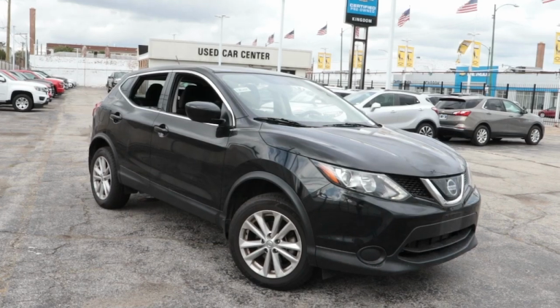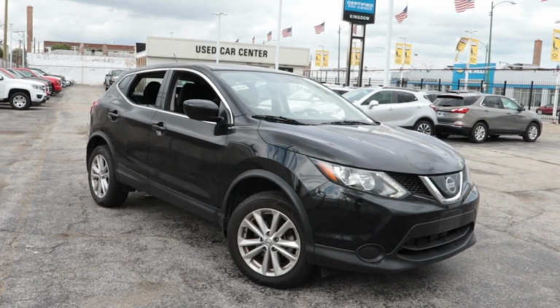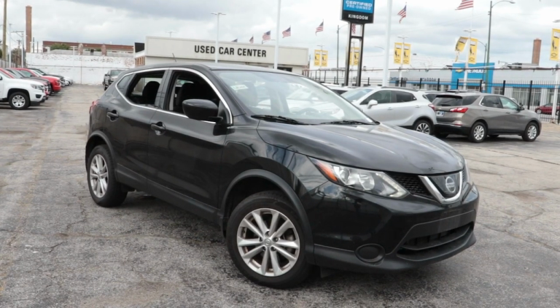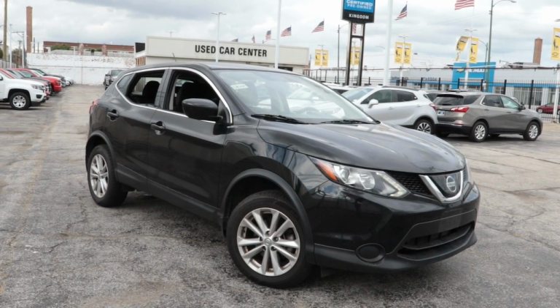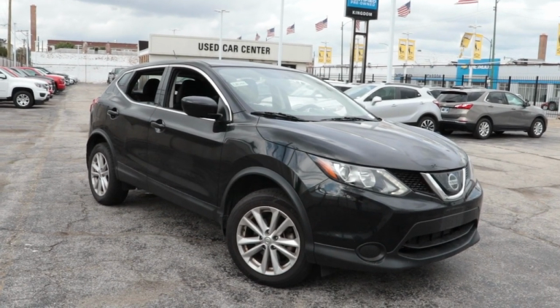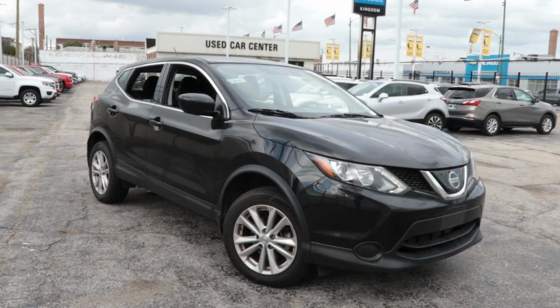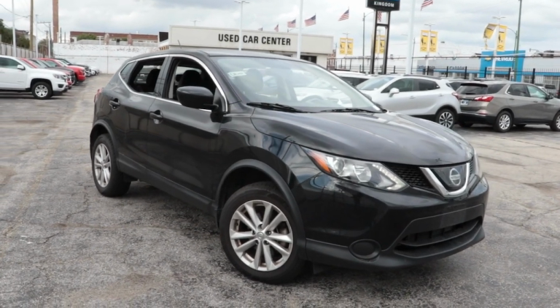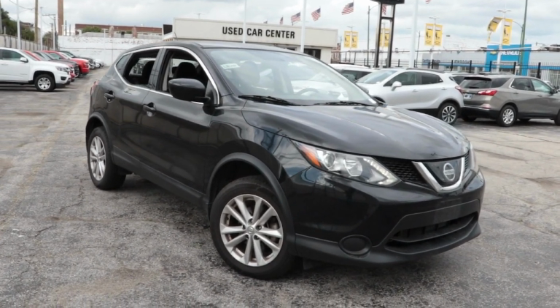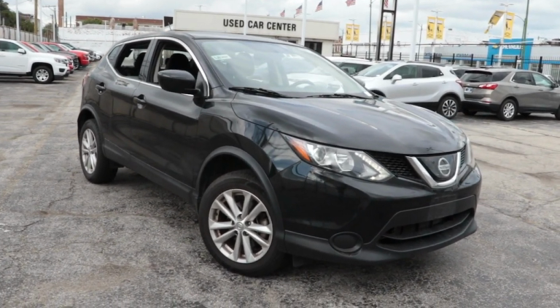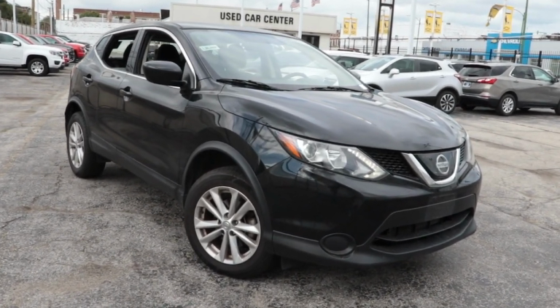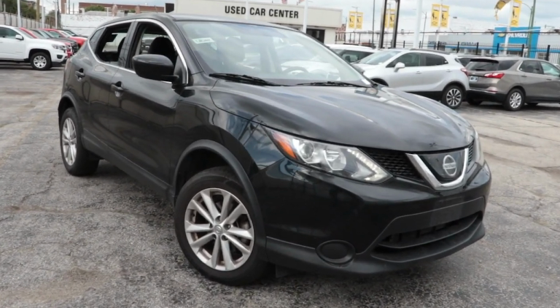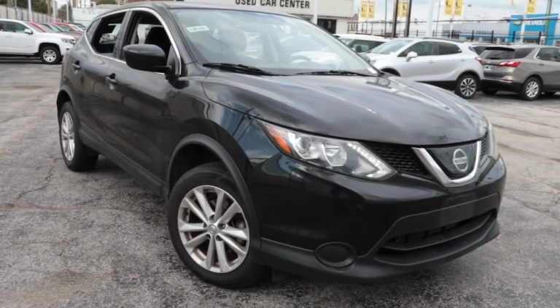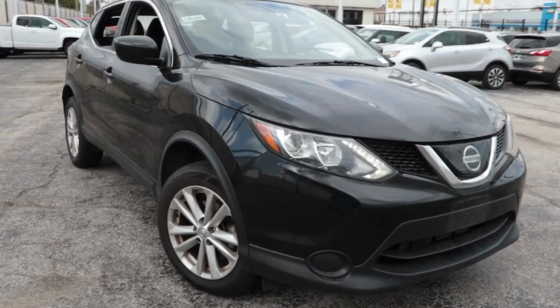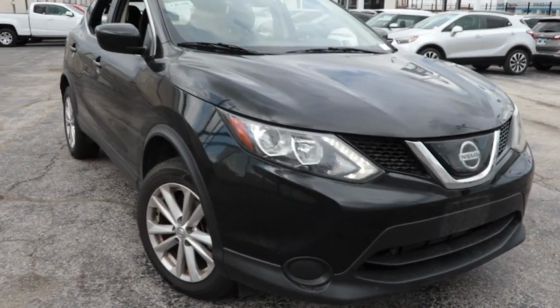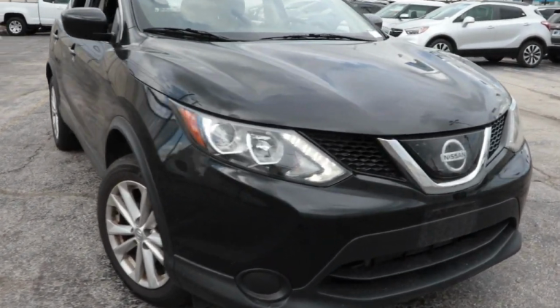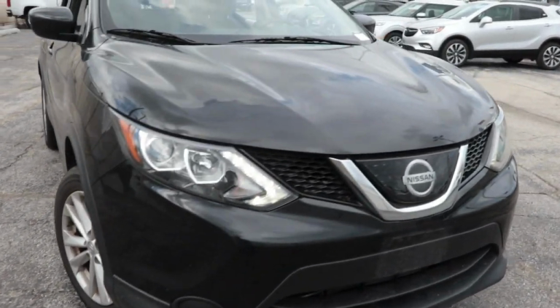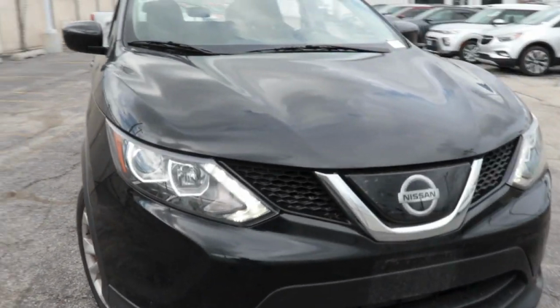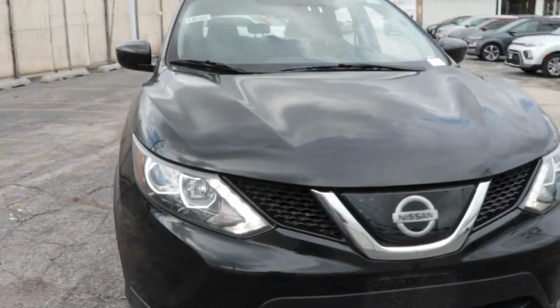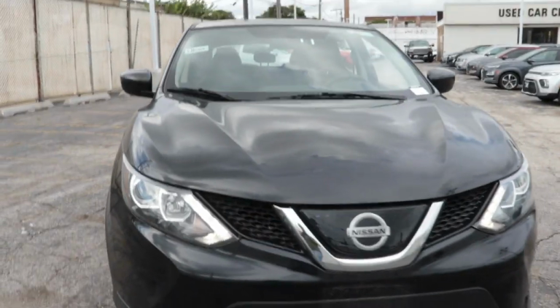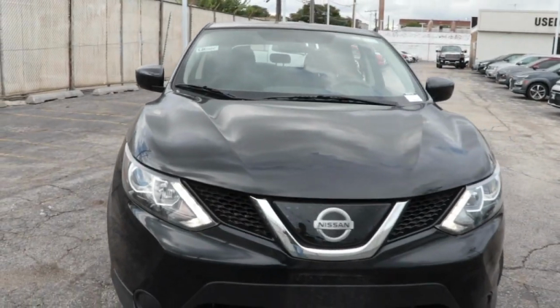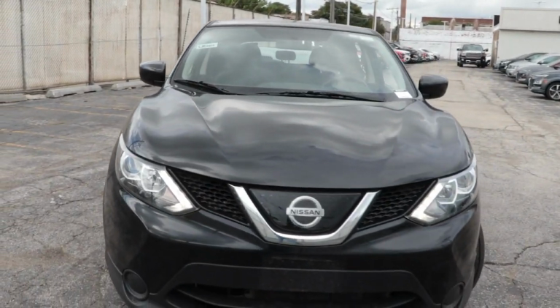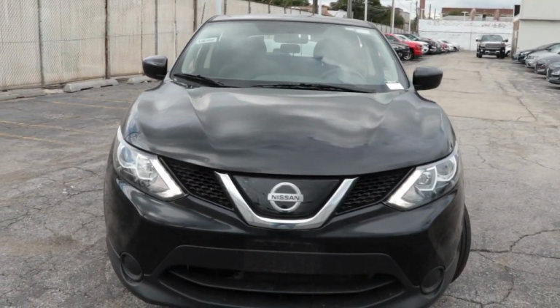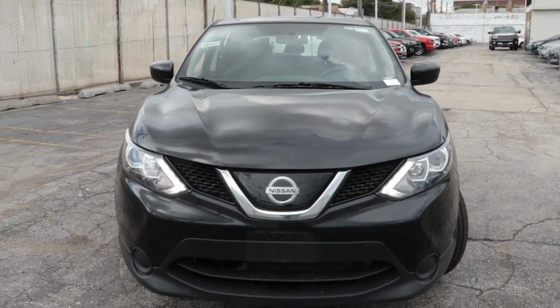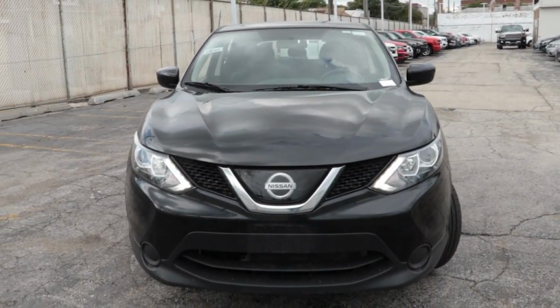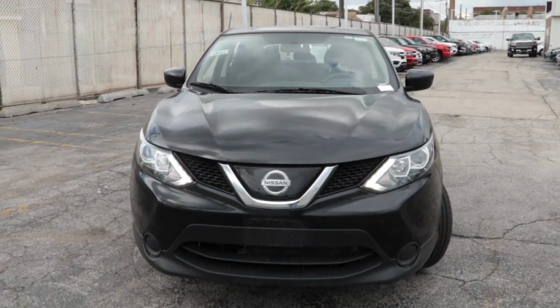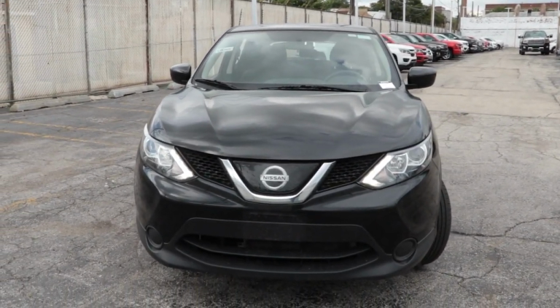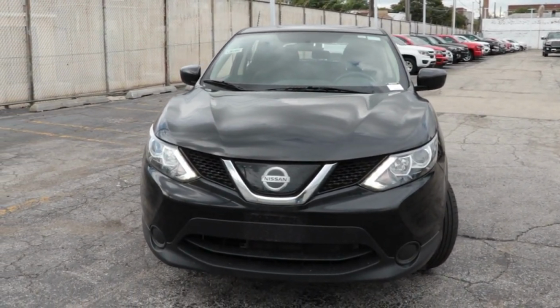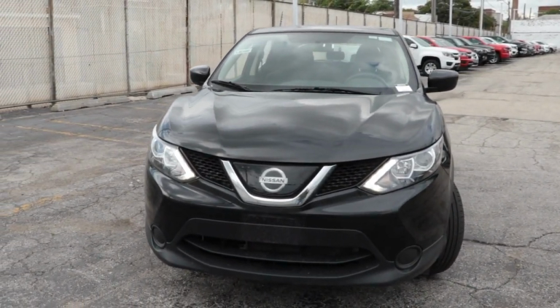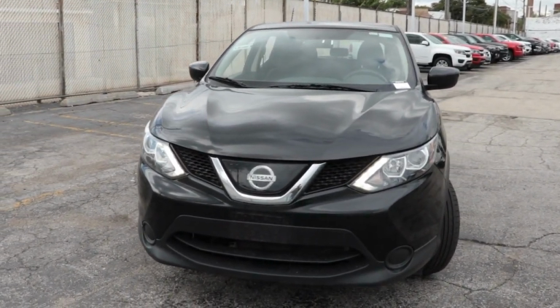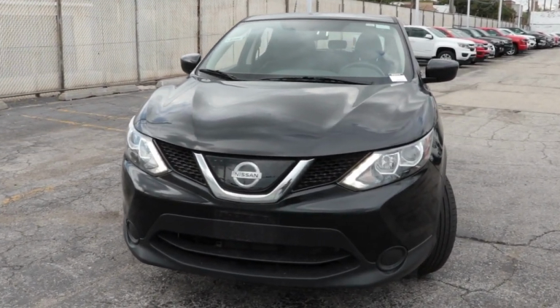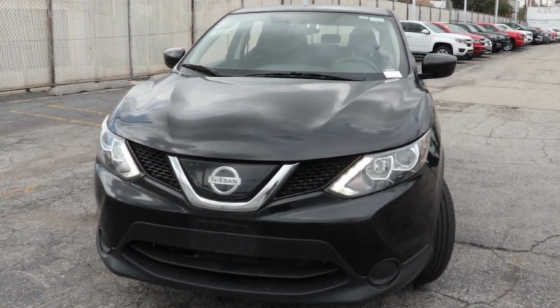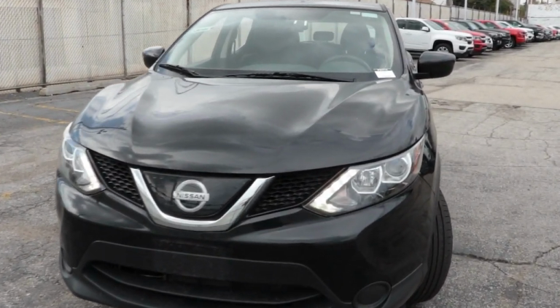Get acquainted with the 2018 Nissan Rogue Sport. This vehicle still has fewer than 70,000 miles on the clock, so it won't last long.